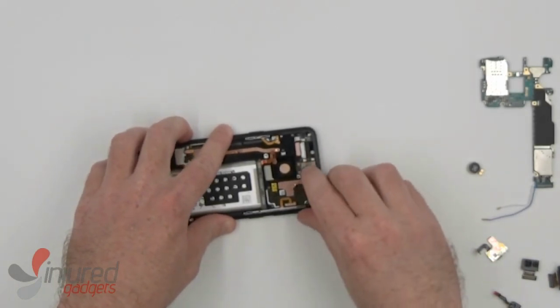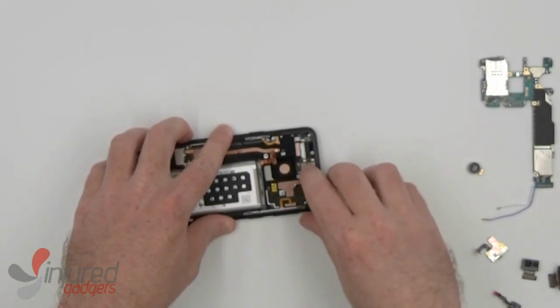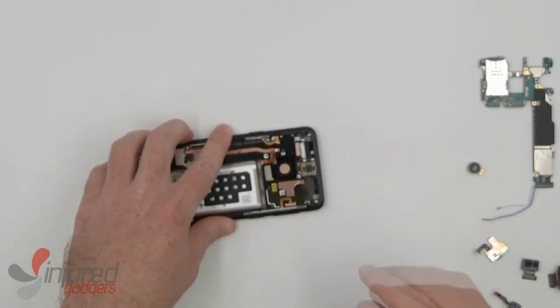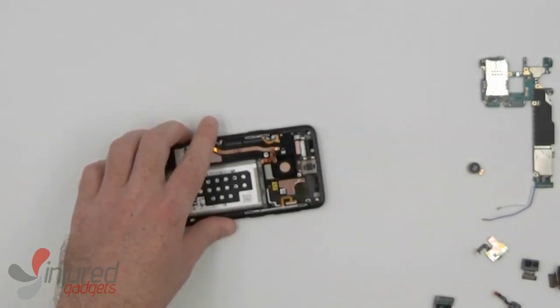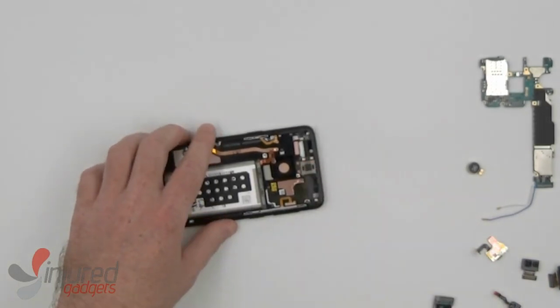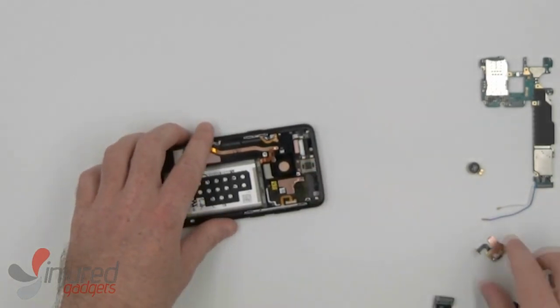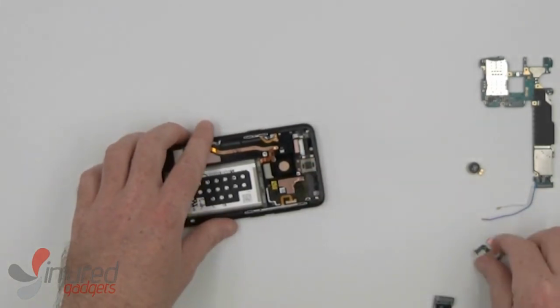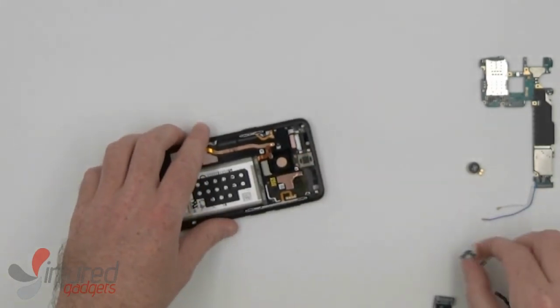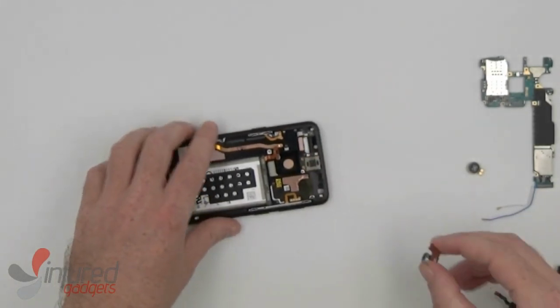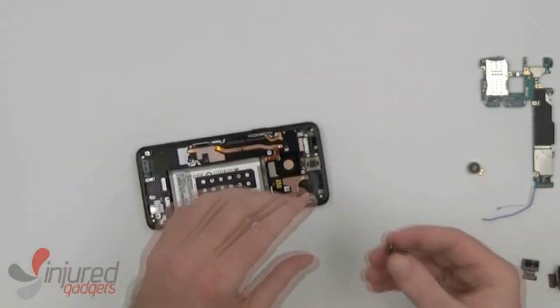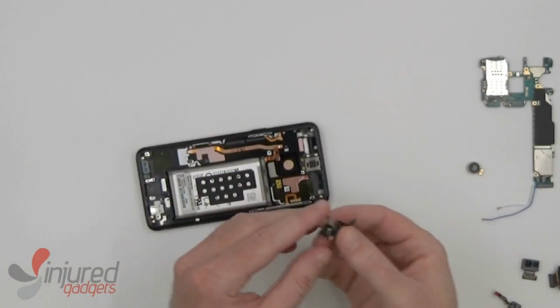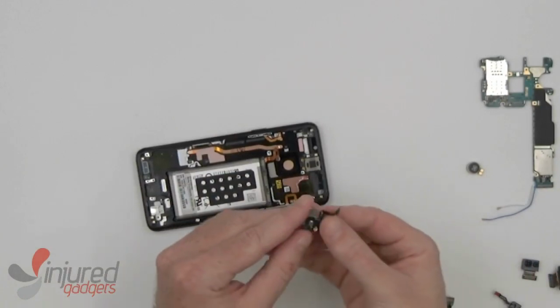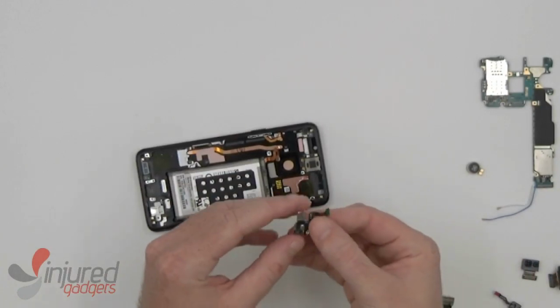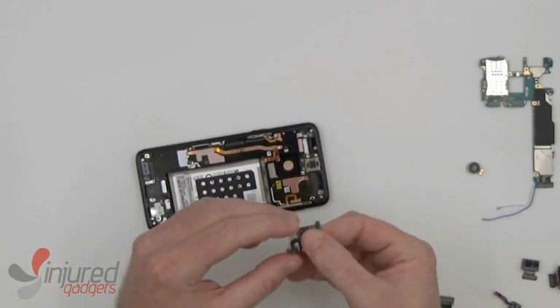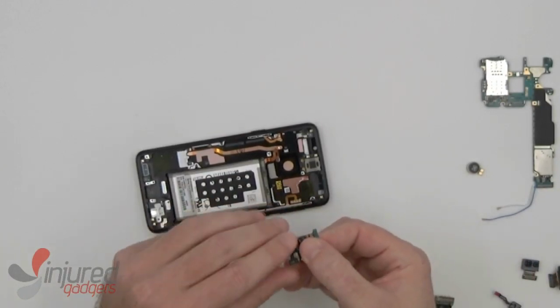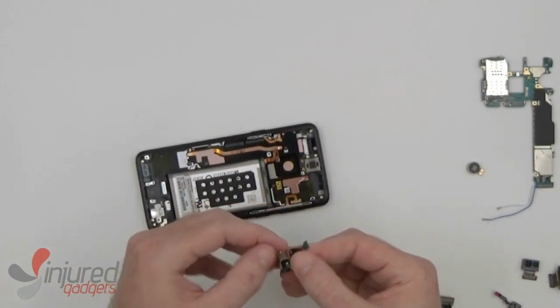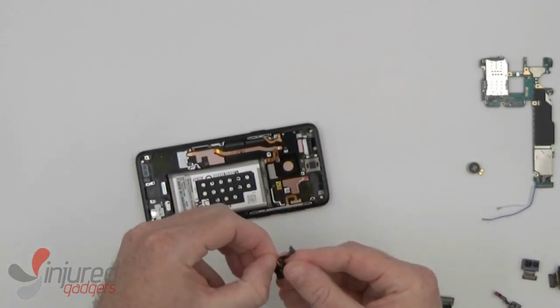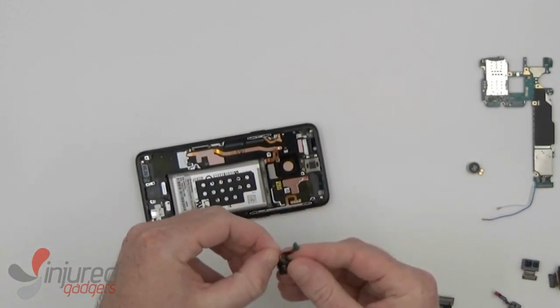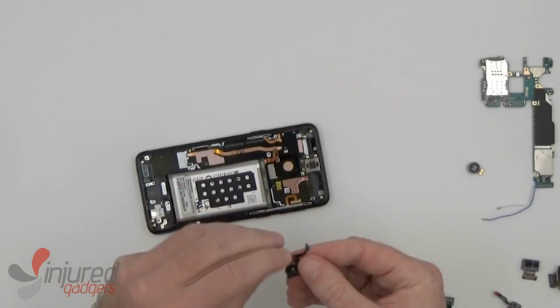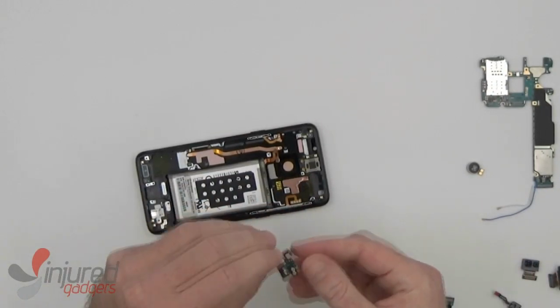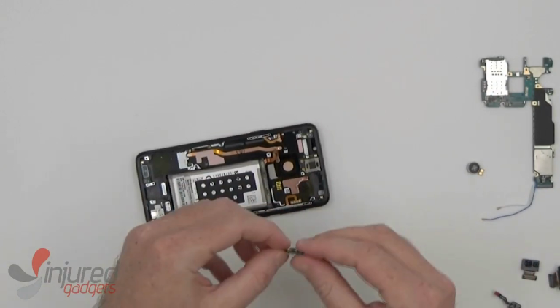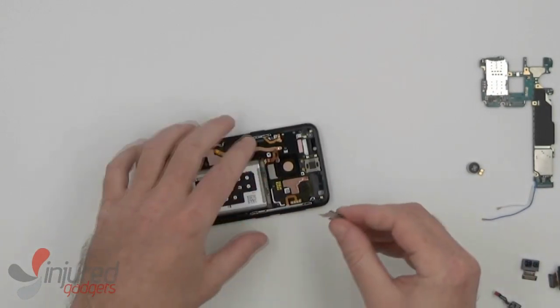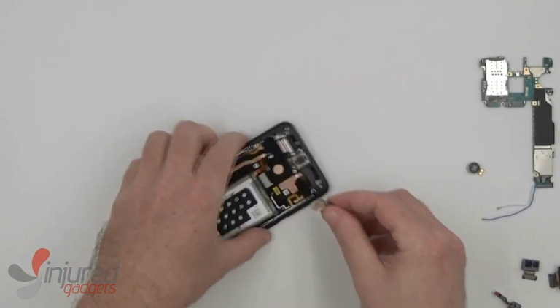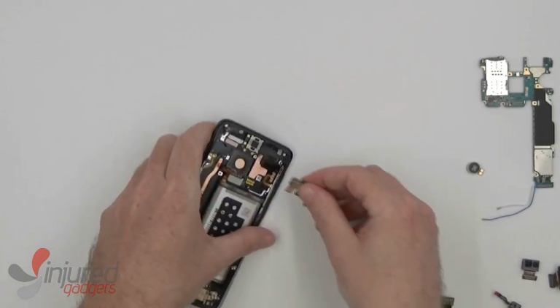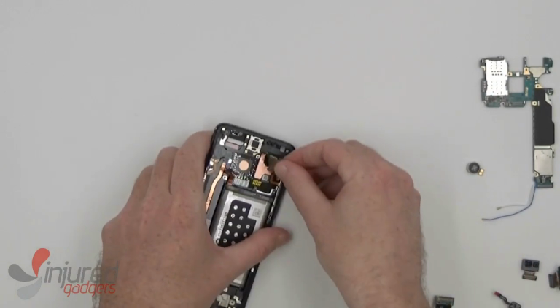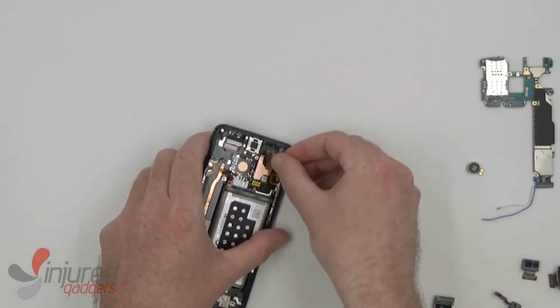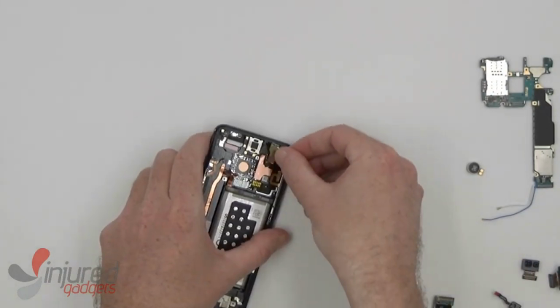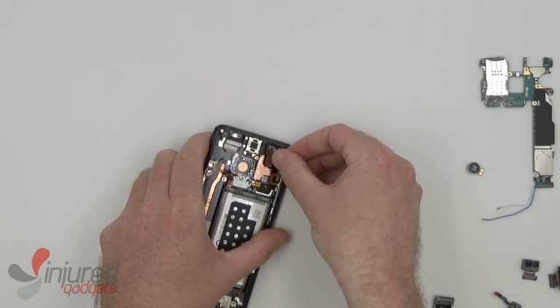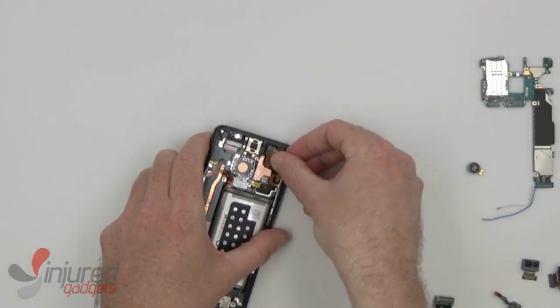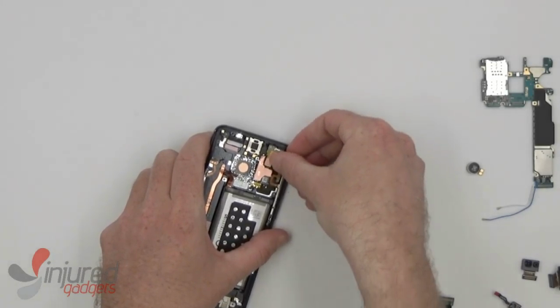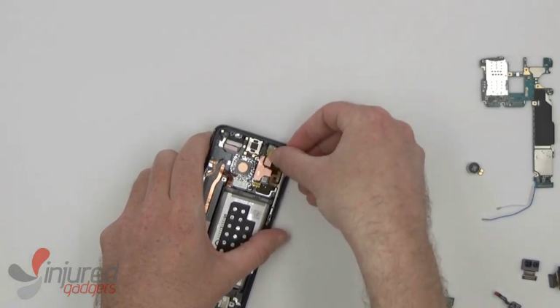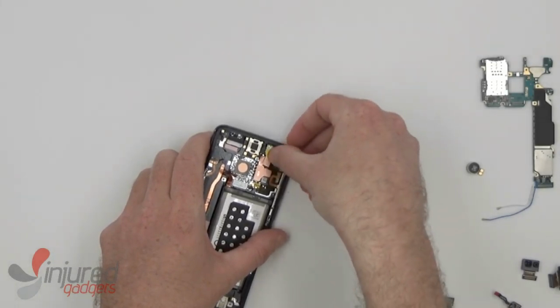Now we'll start with the ear speaker replacement first, and then the proximity sensor. They simply slot back into their spots that they were removed from.